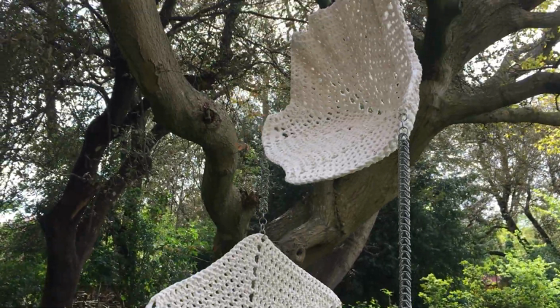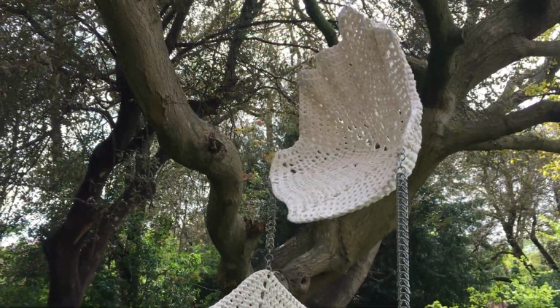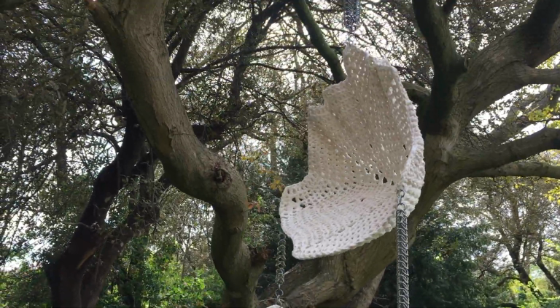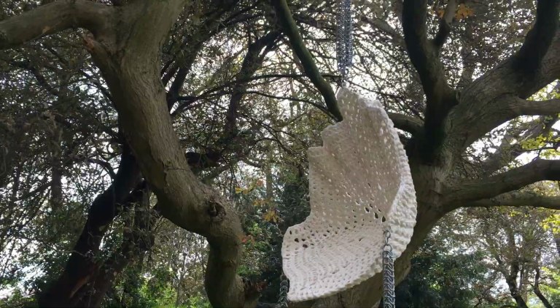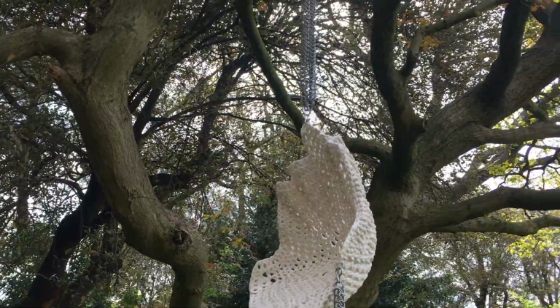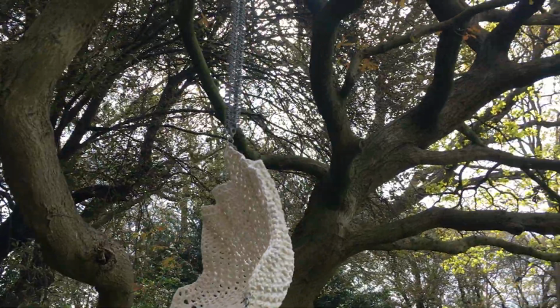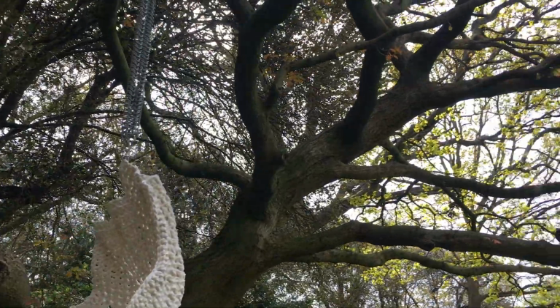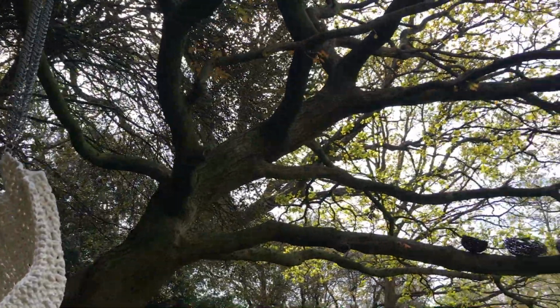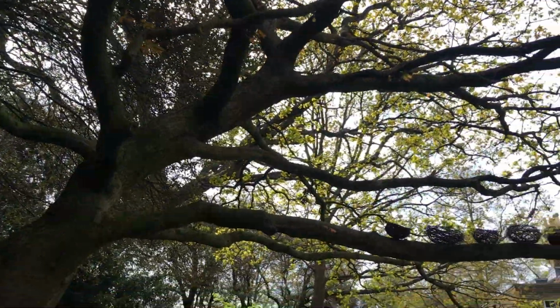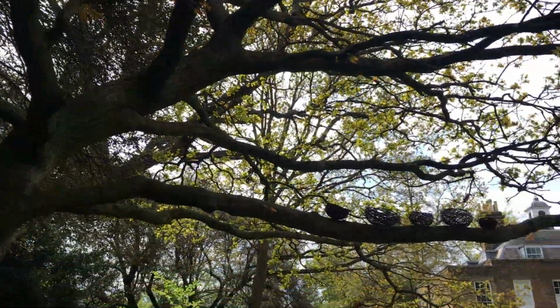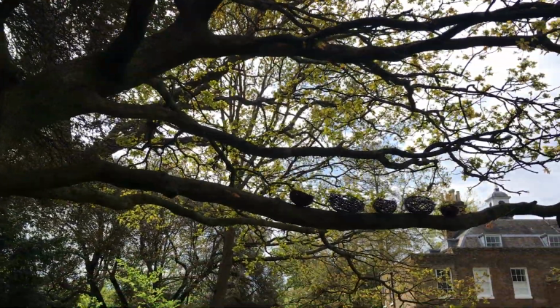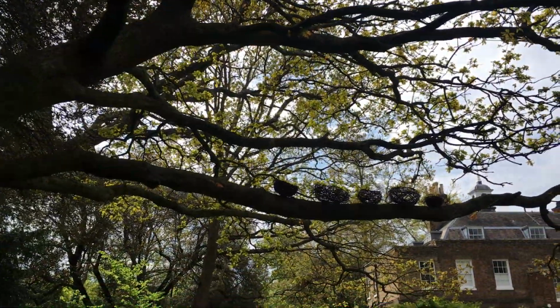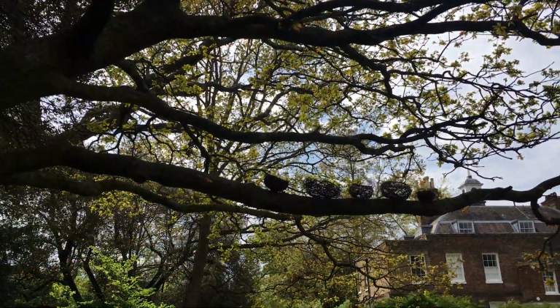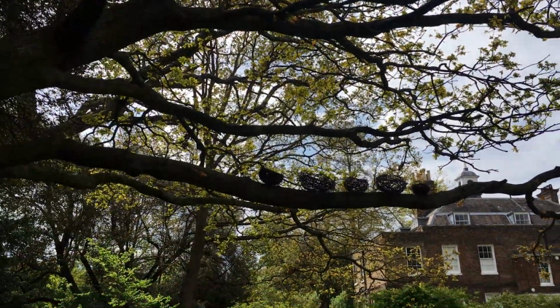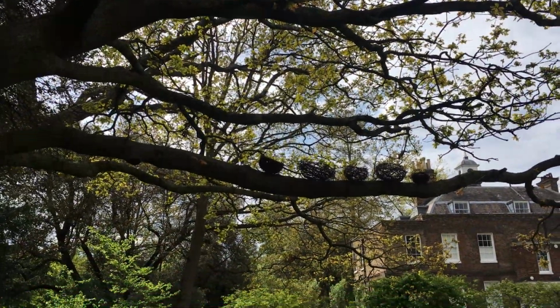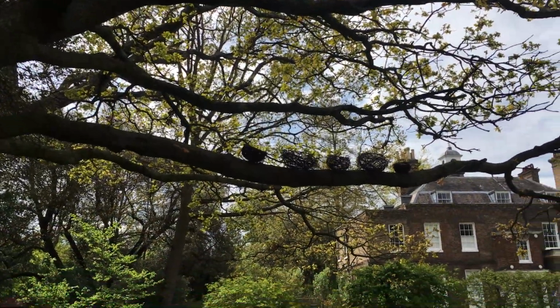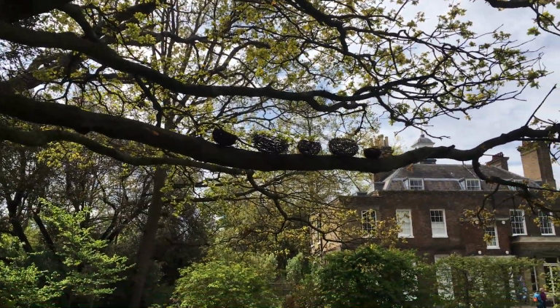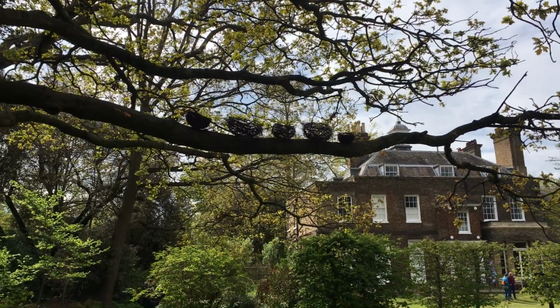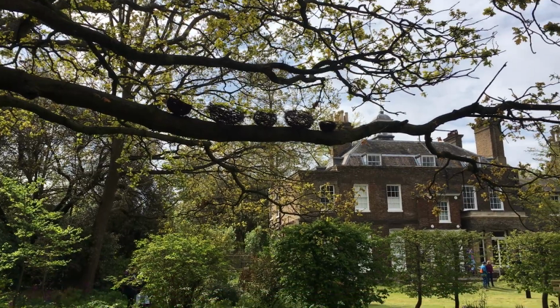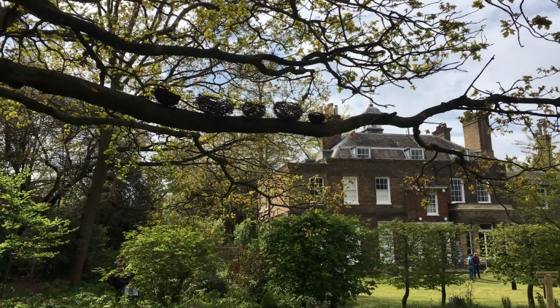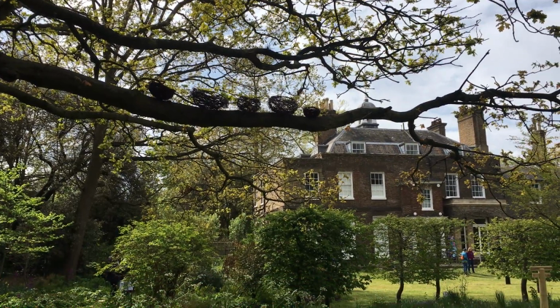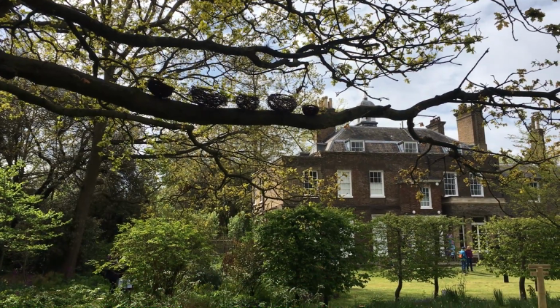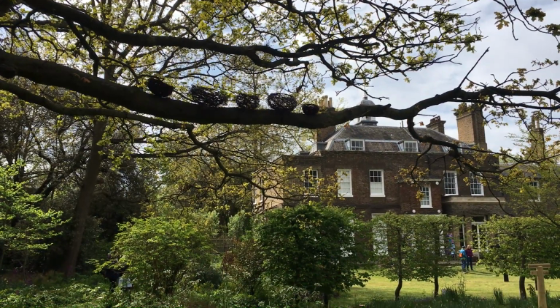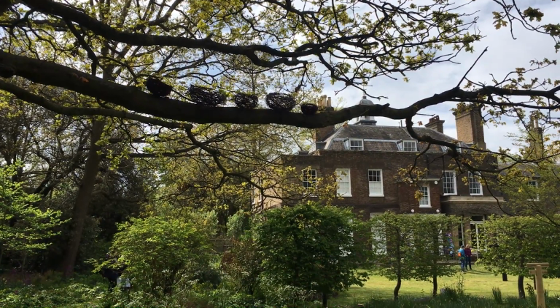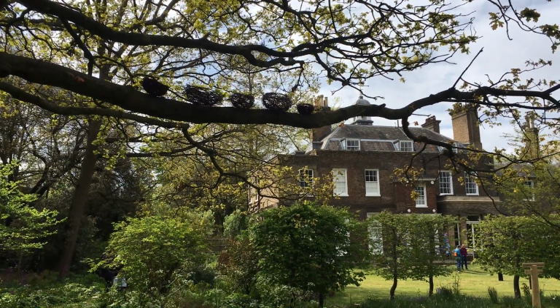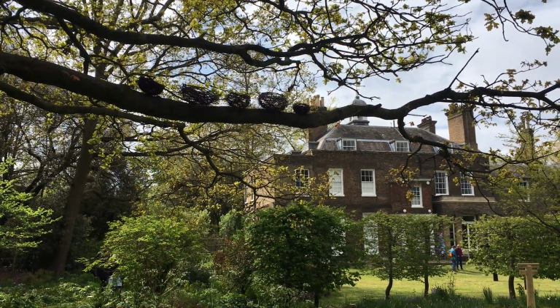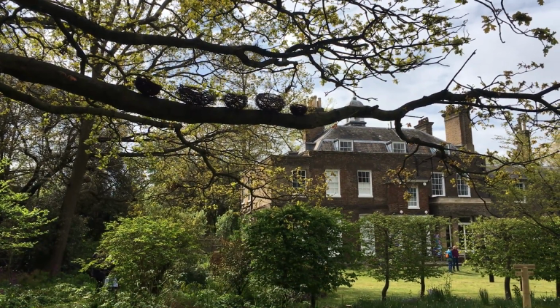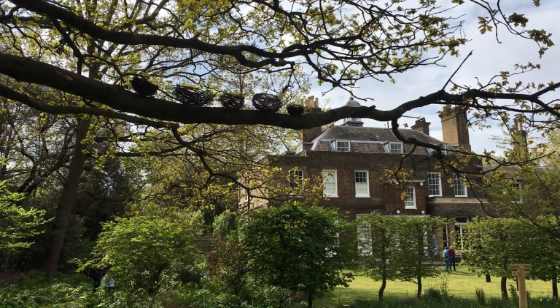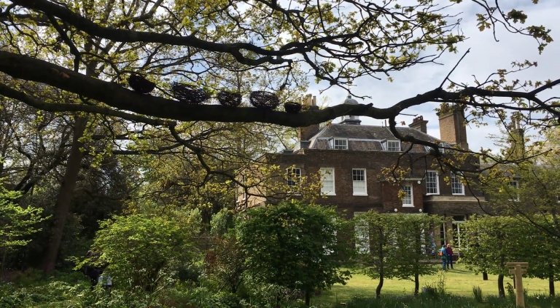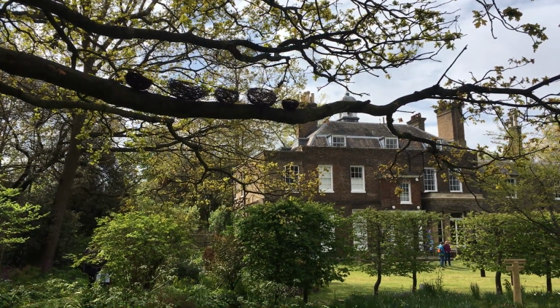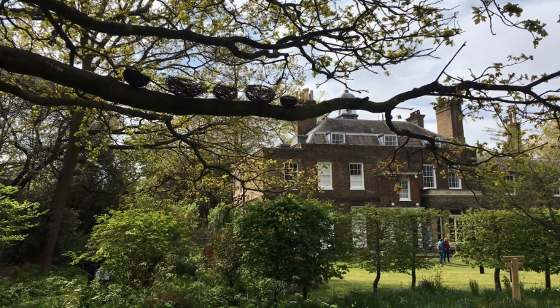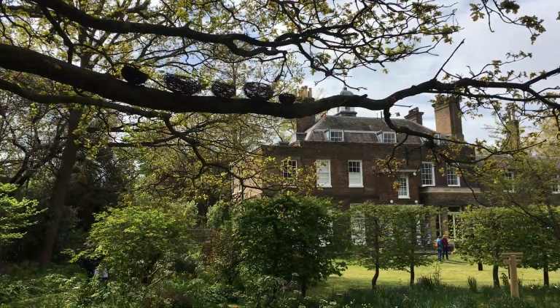Up in the tree to the right we have some more bird nests made by Pip Rye, and I think some of those are made from the Melbeckia plant — I think I've pronounced that right.